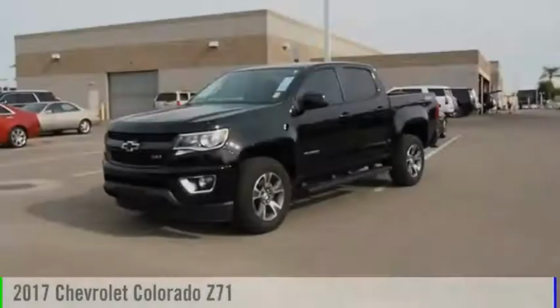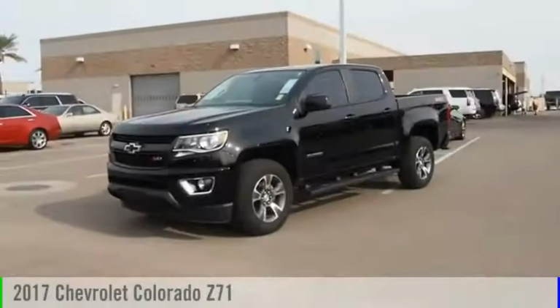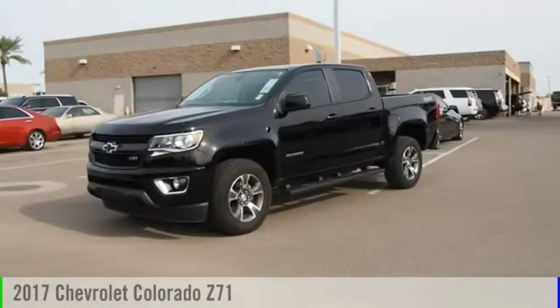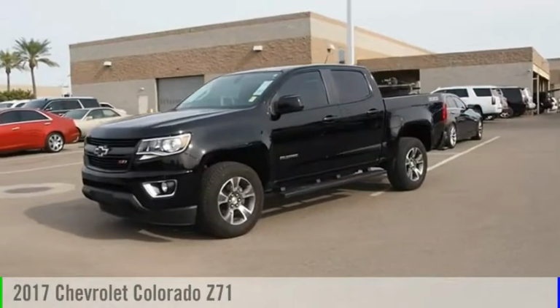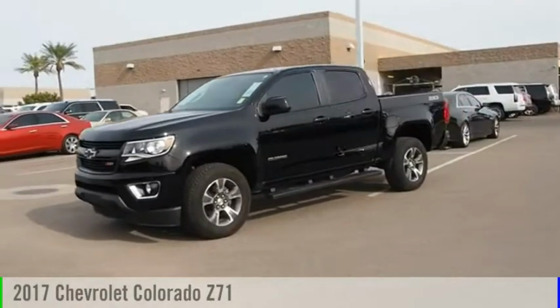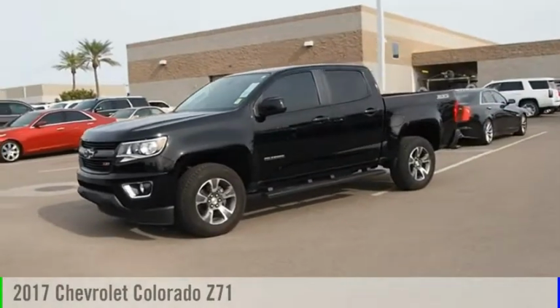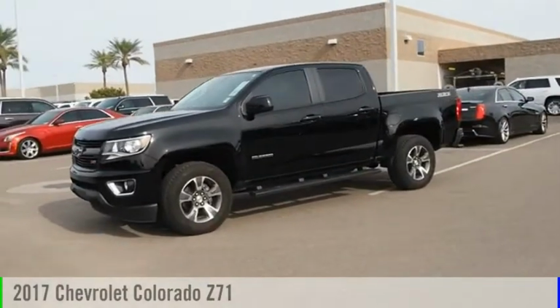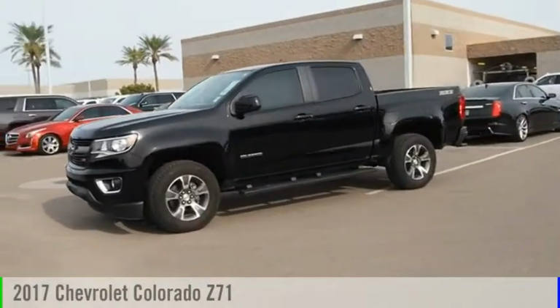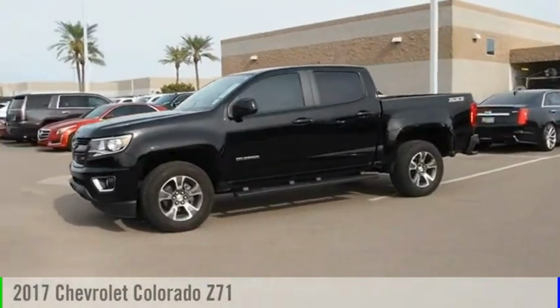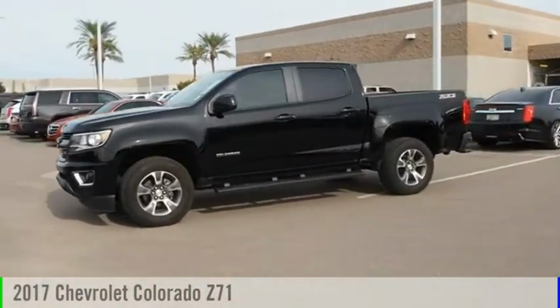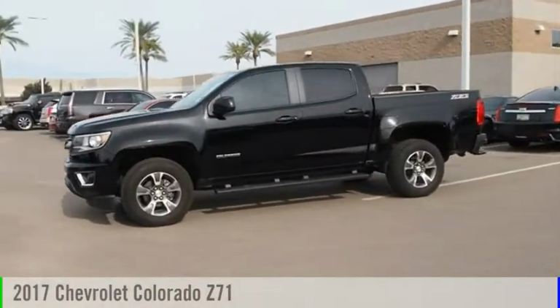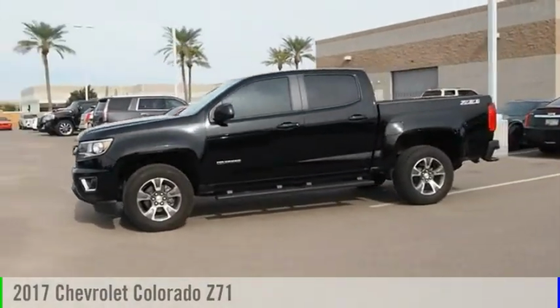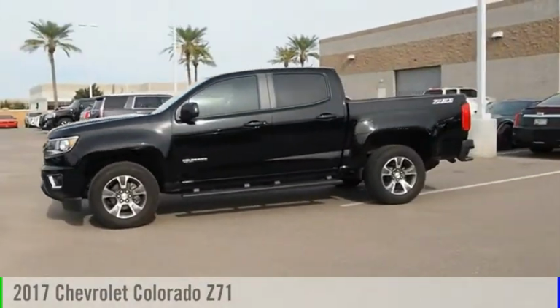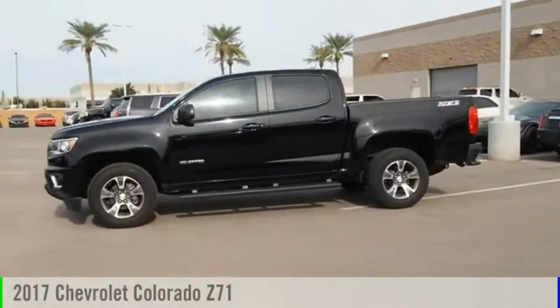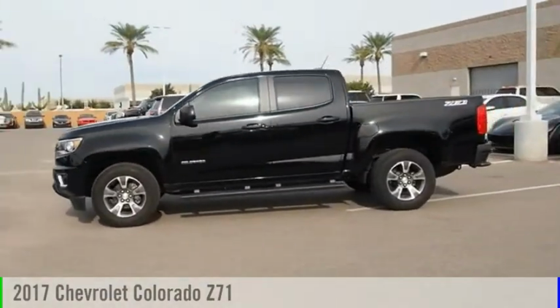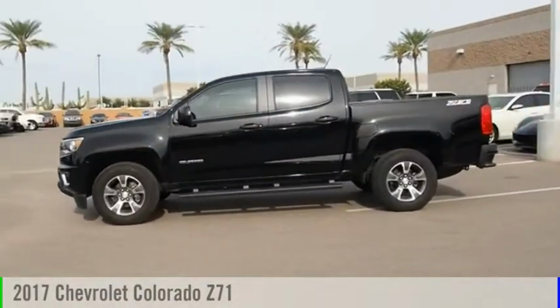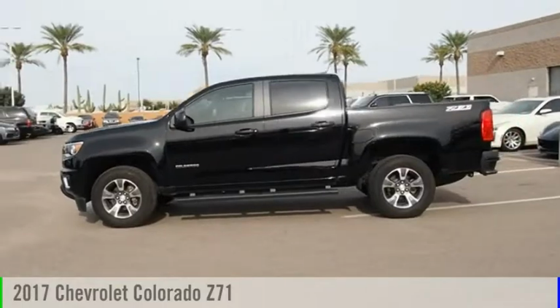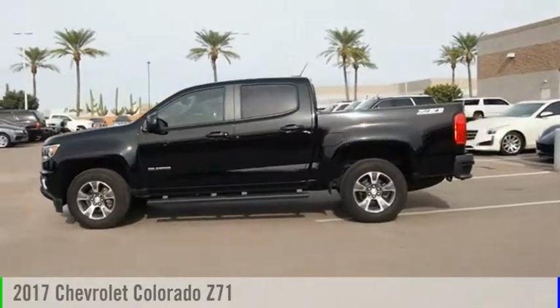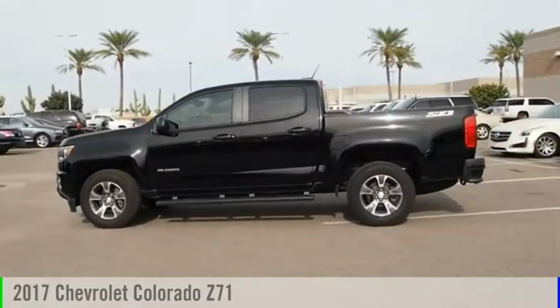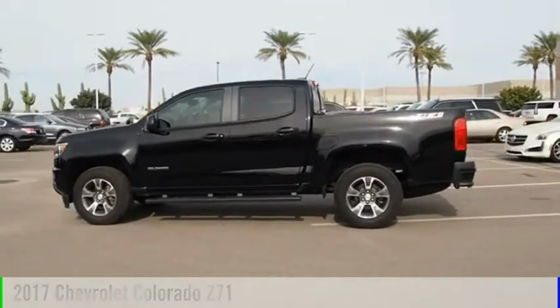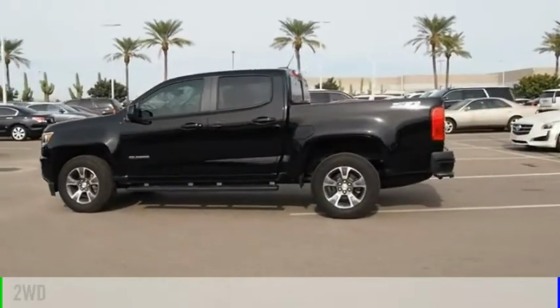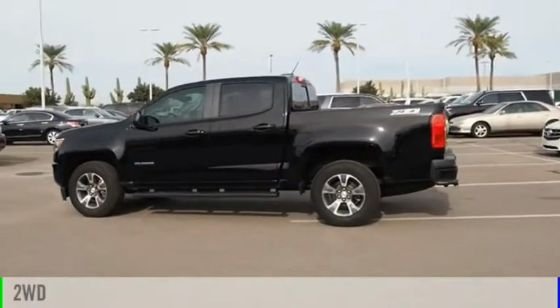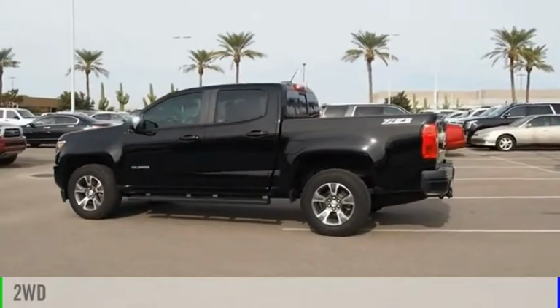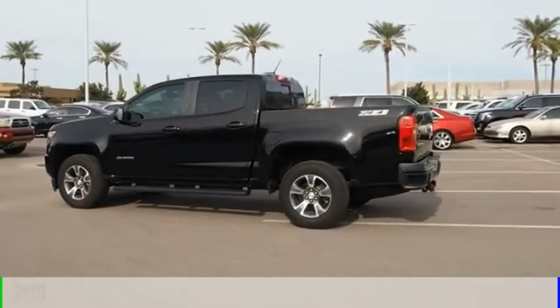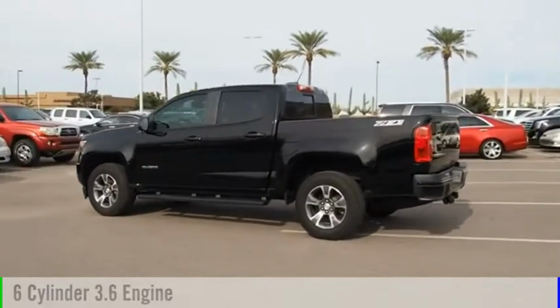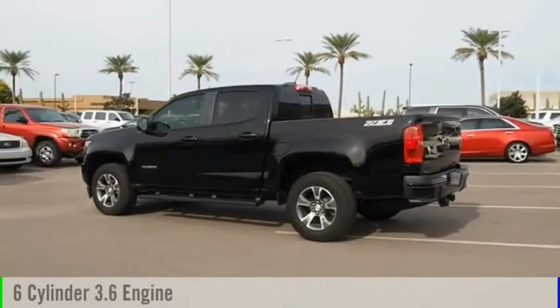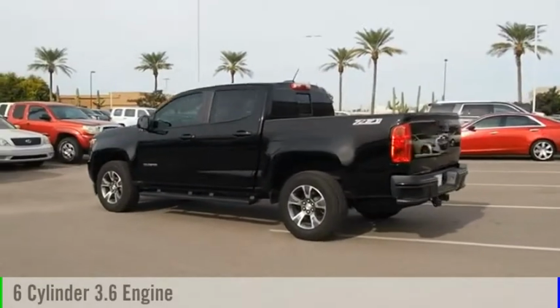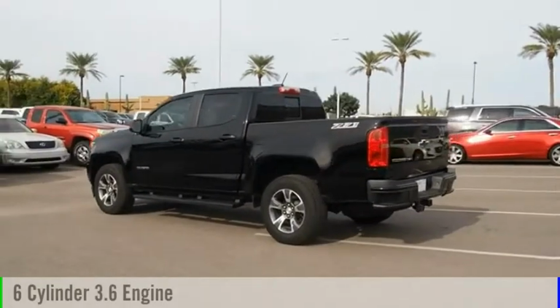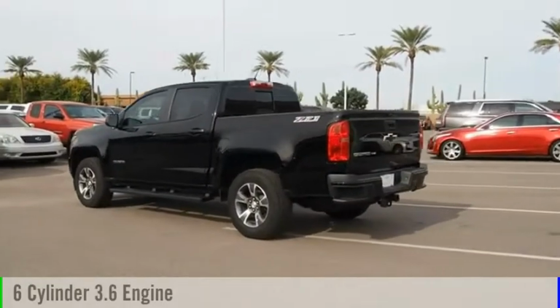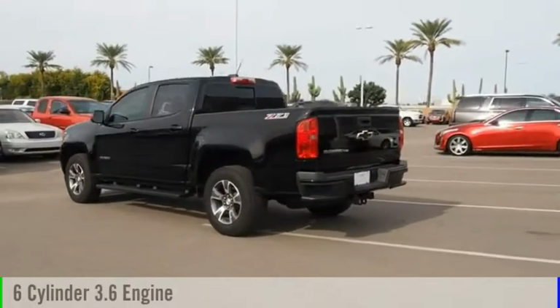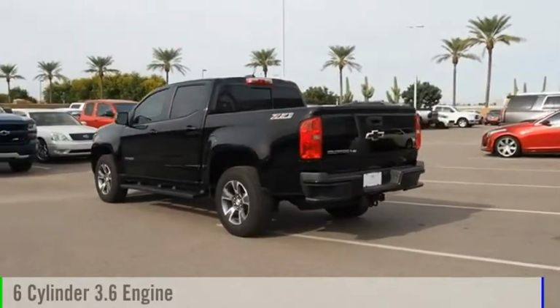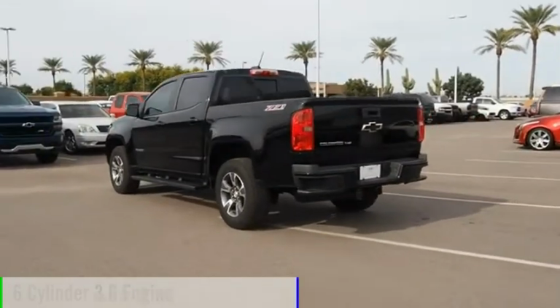Looking for the right vehicle? Check out the 2017 Colorado. This vehicle is powered by a two-wheel drive, six-cylinder, 3.6 liter engine.